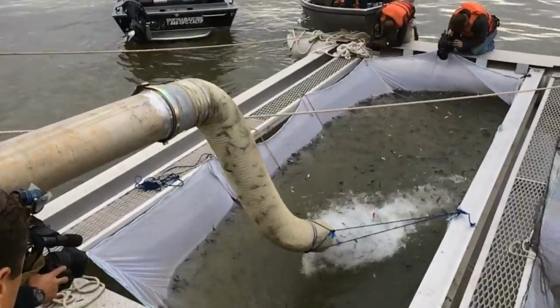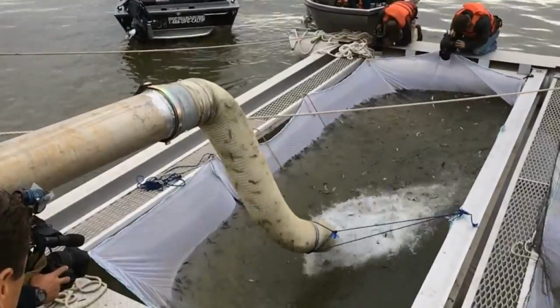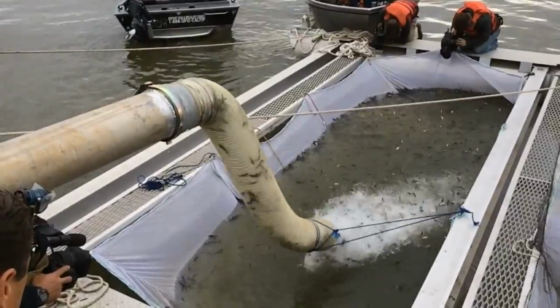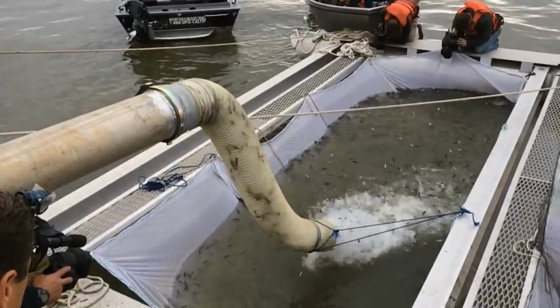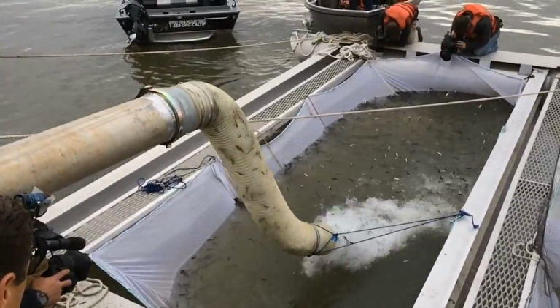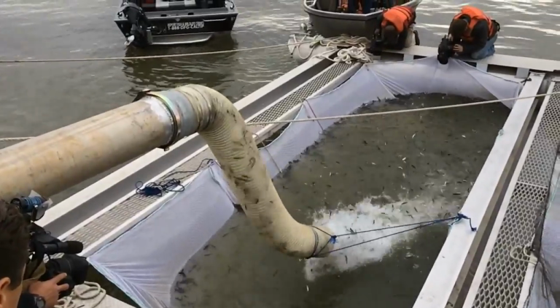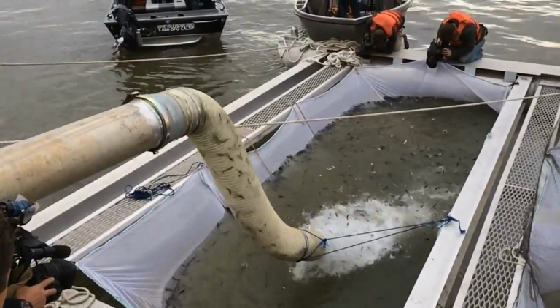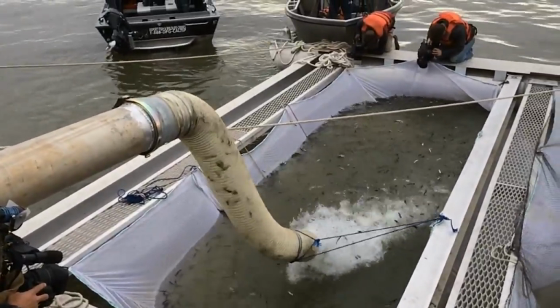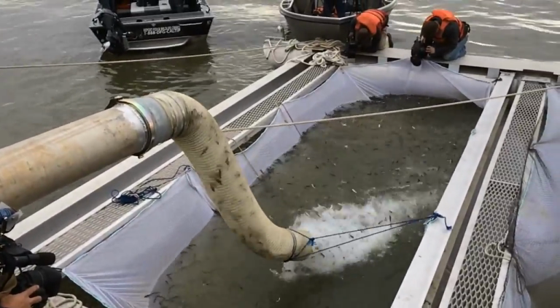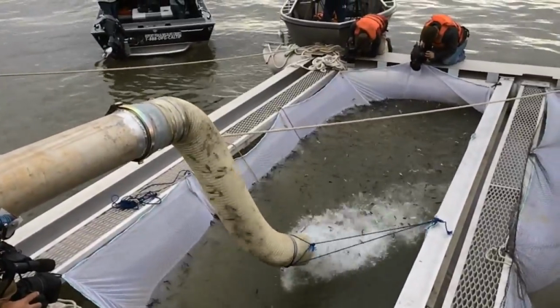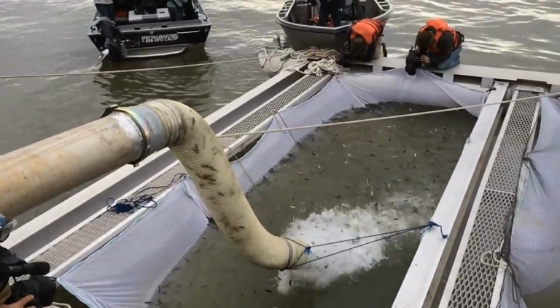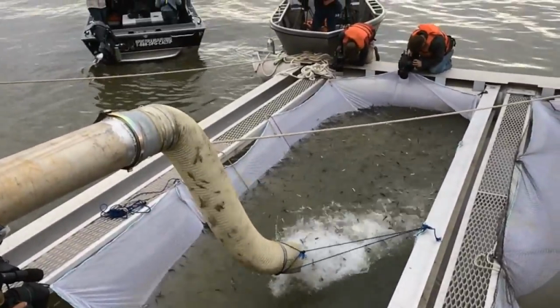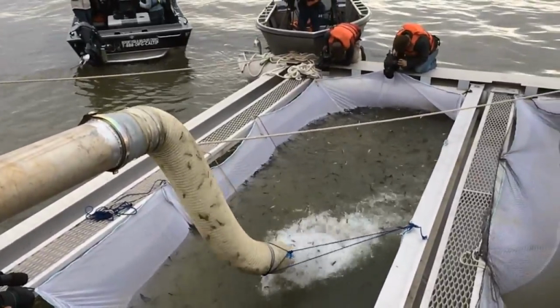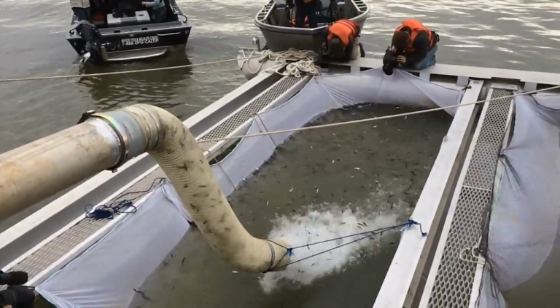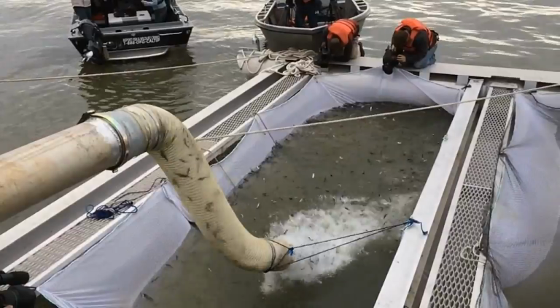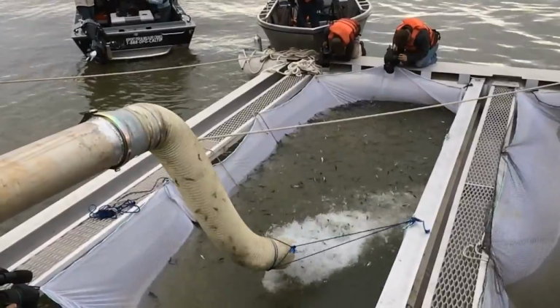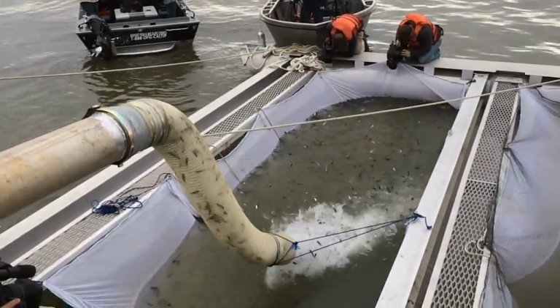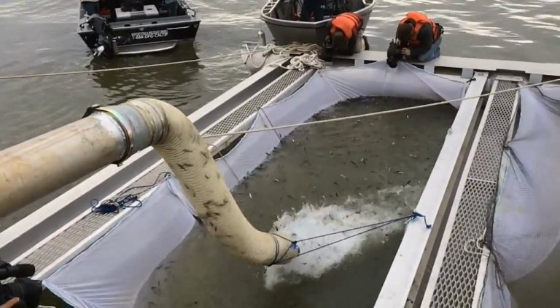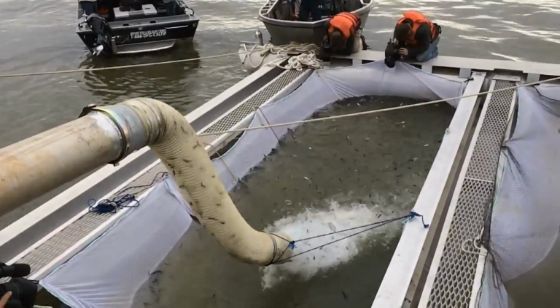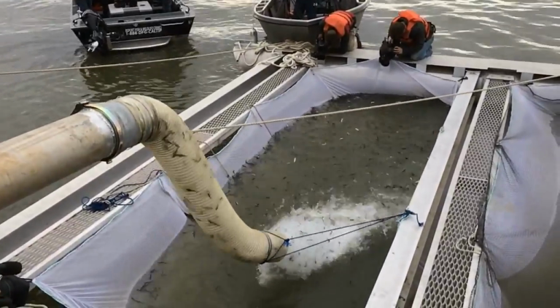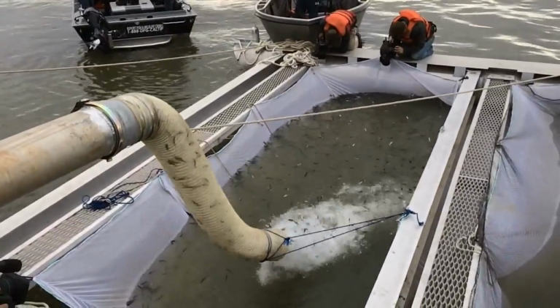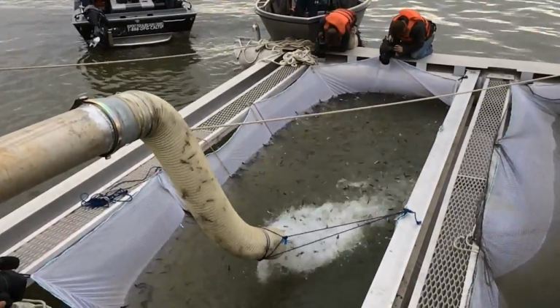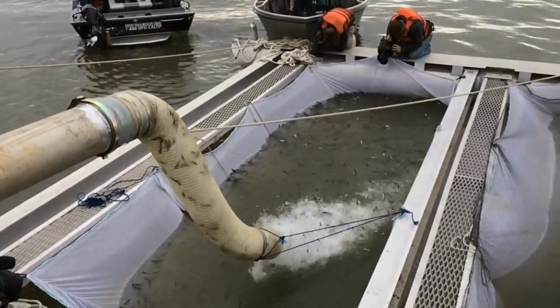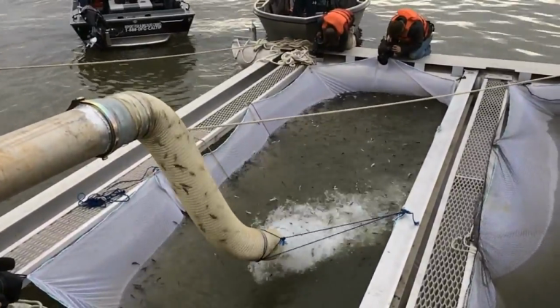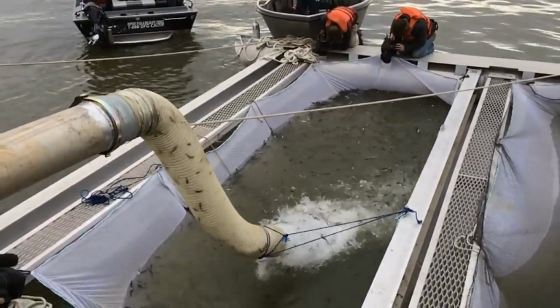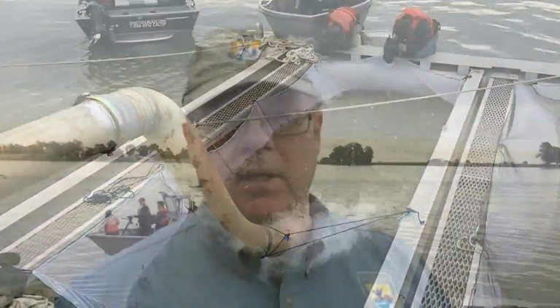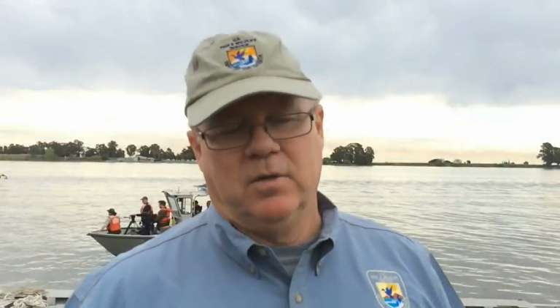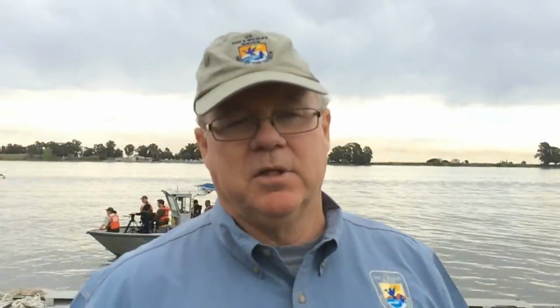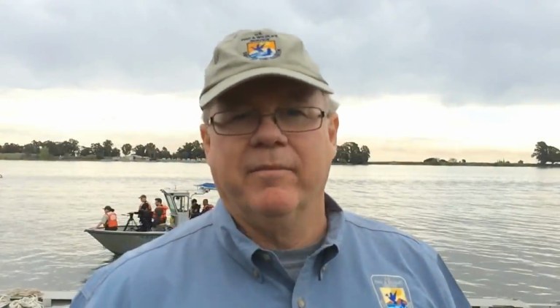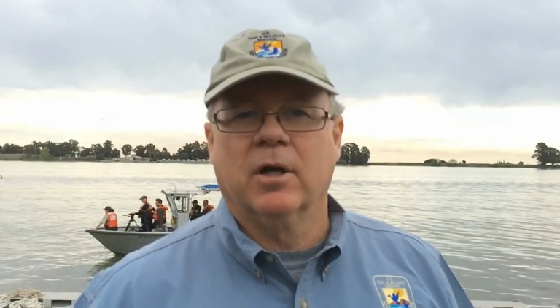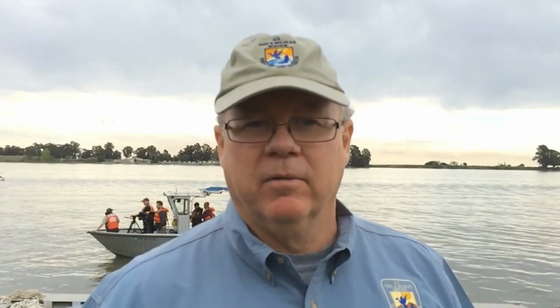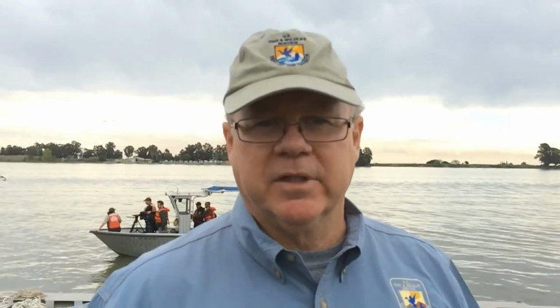Normally we release the fish at Coleman and they make their own way down — a journey of 270 river miles — and out. But because of the drought this year, we're having to truck them down here.